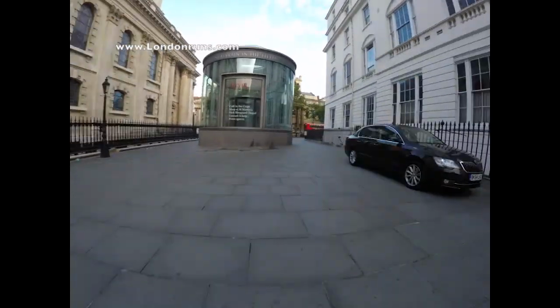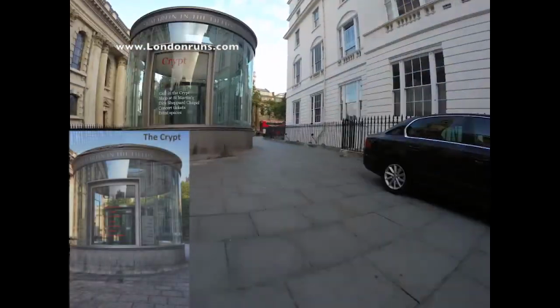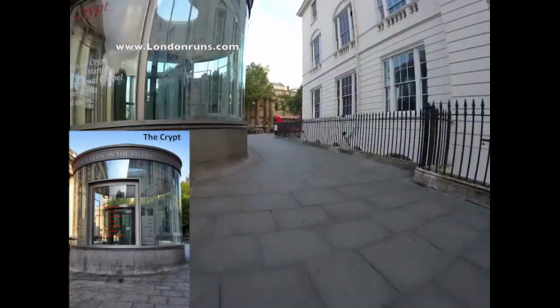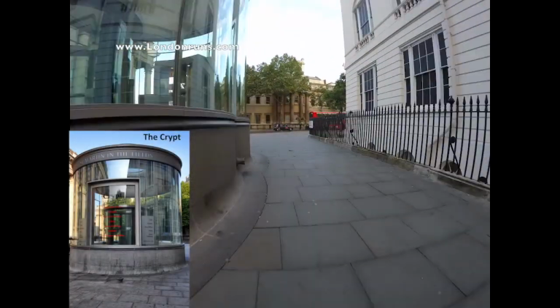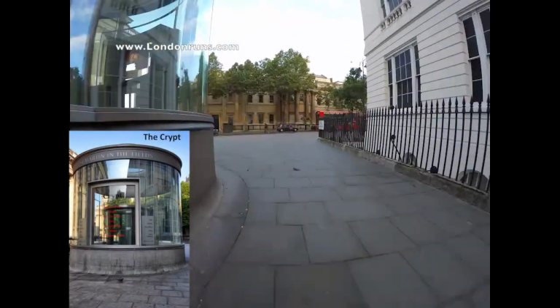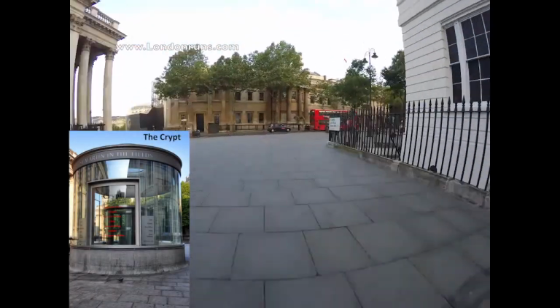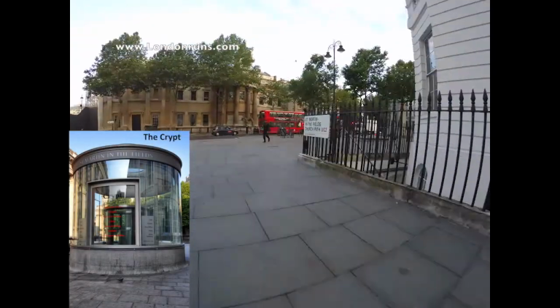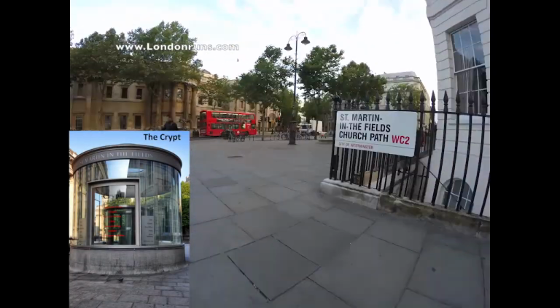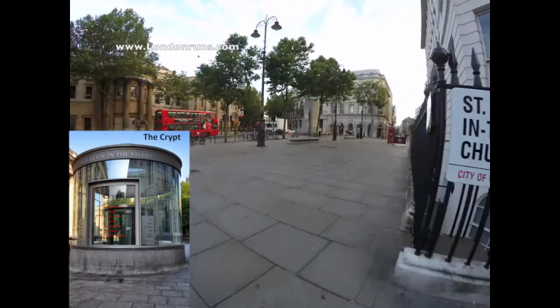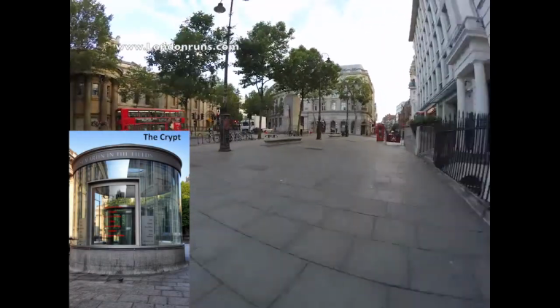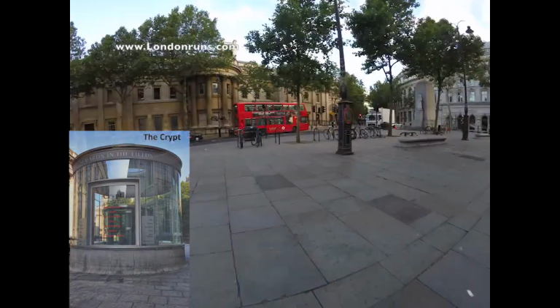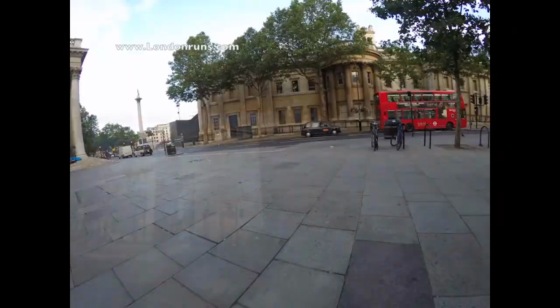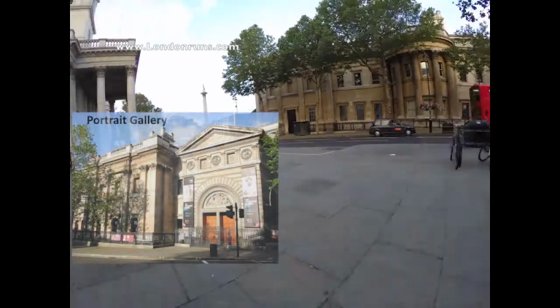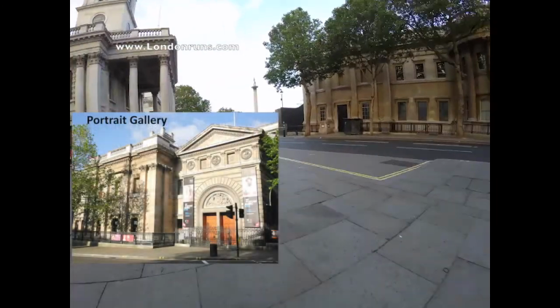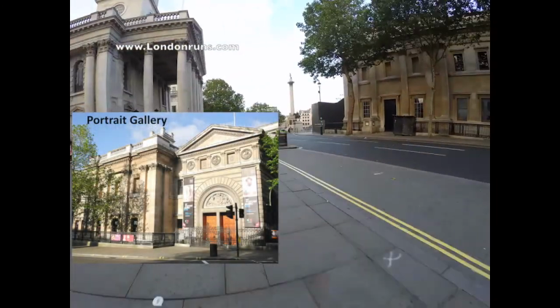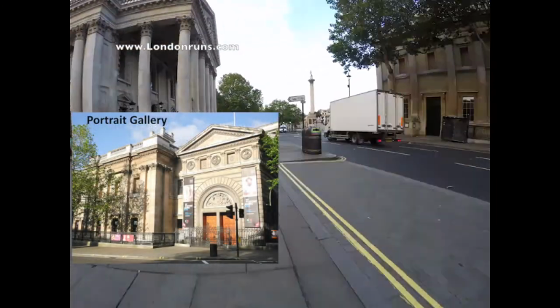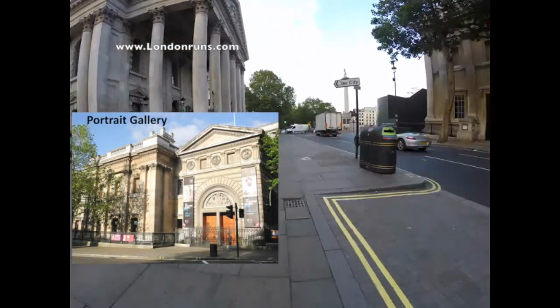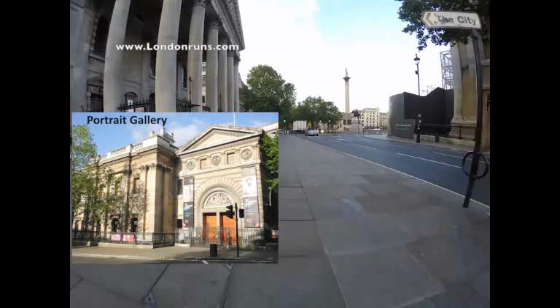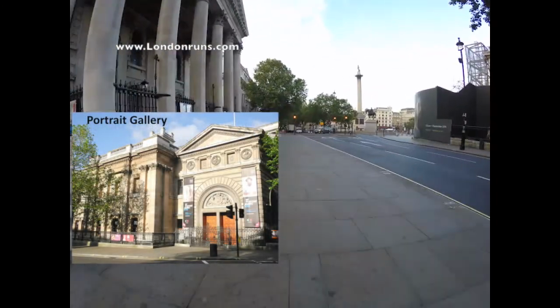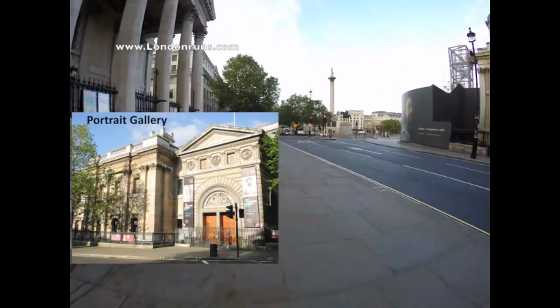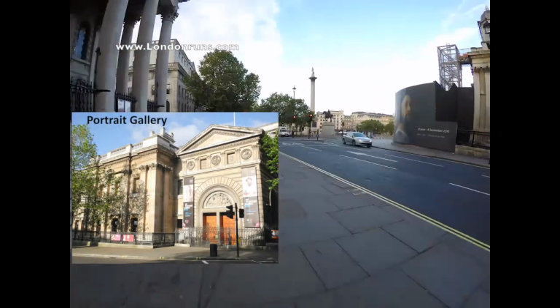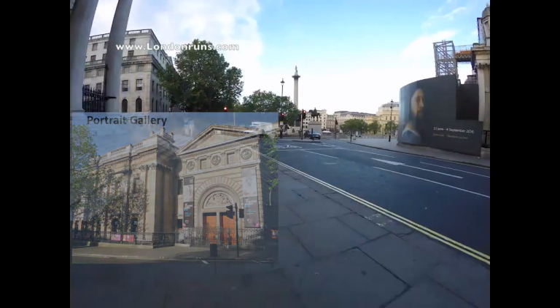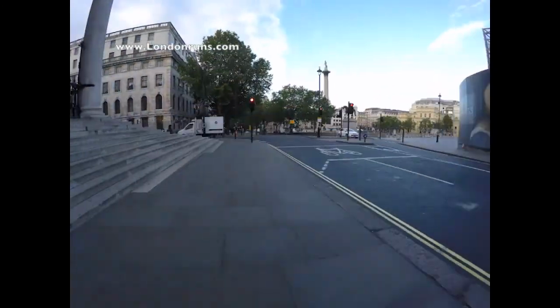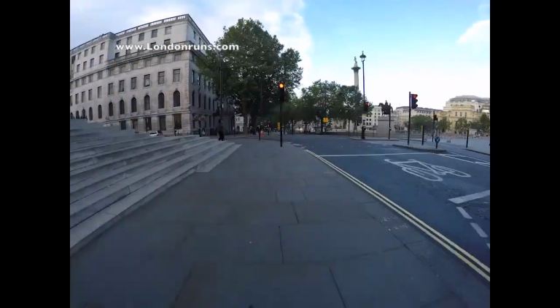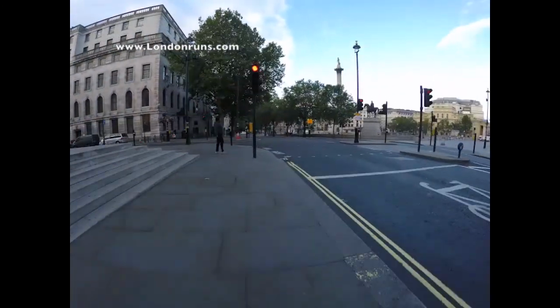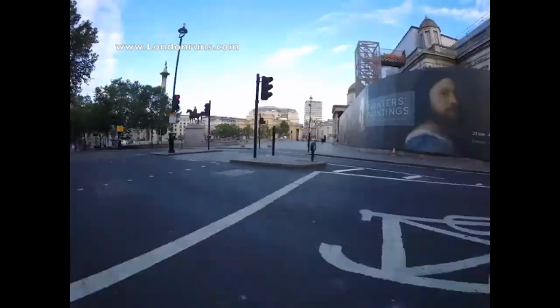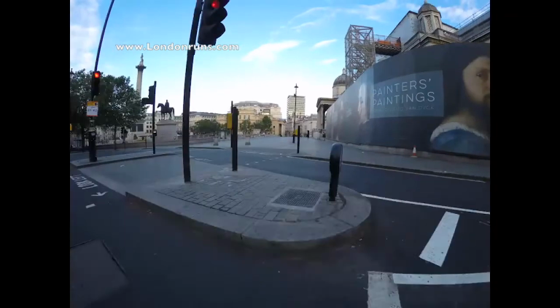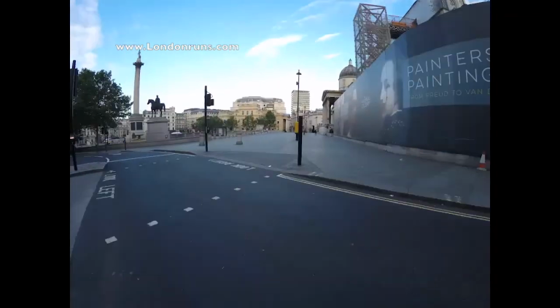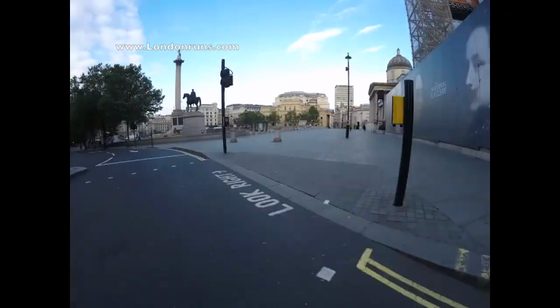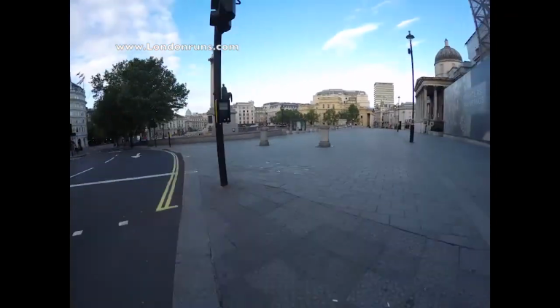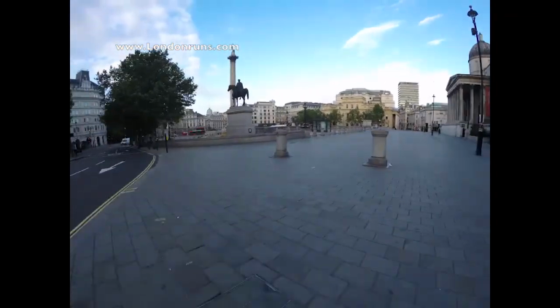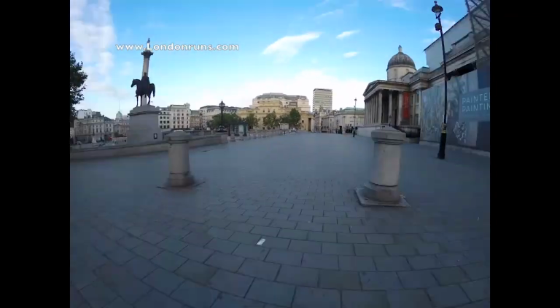At the end, we will reach Charing Cross Road, with the National Portrait Gallery in front of us. And as we turn round into Trafalgar Square, we will see the National Gallery, which has the nation's paintings.